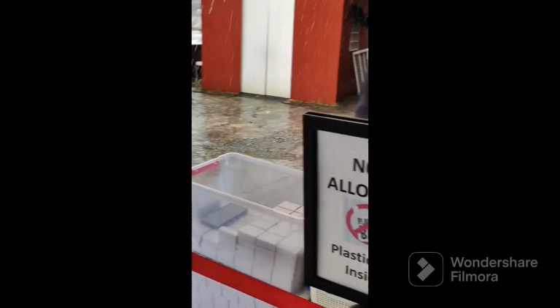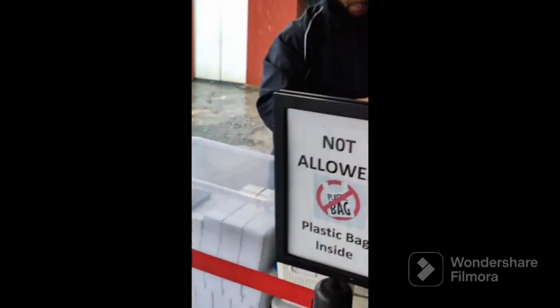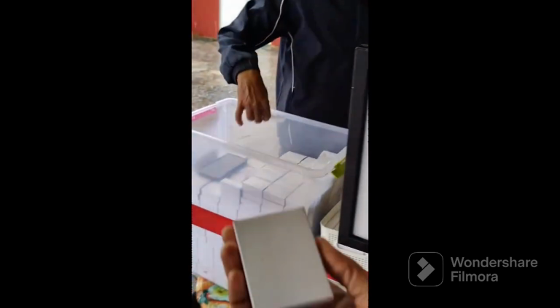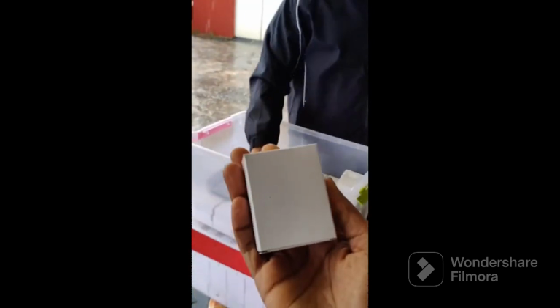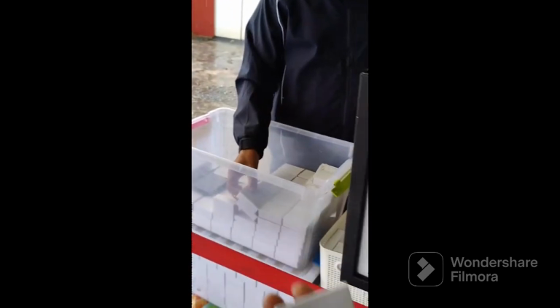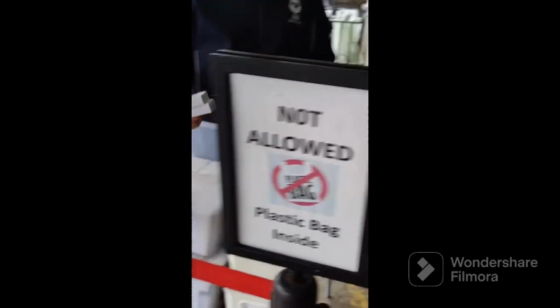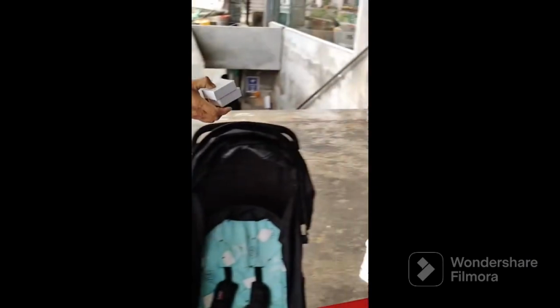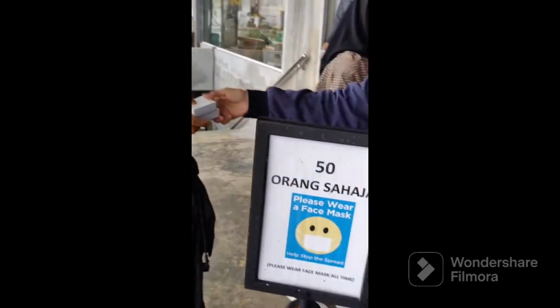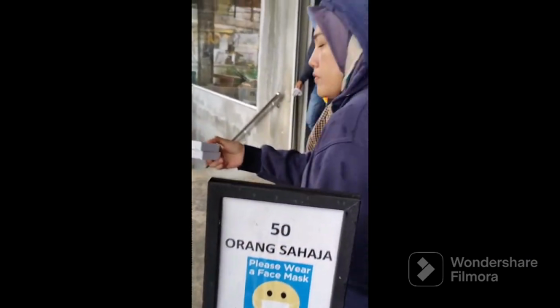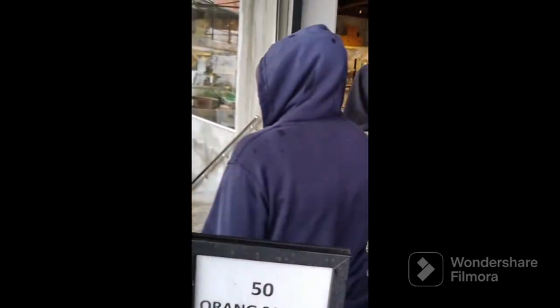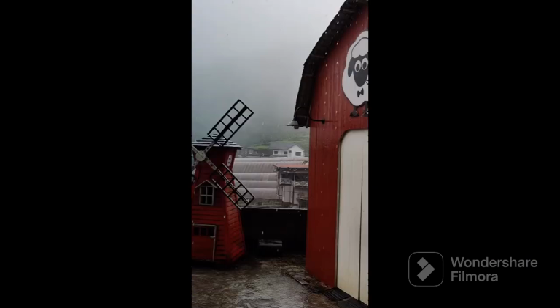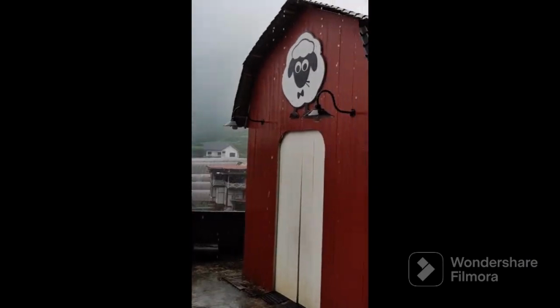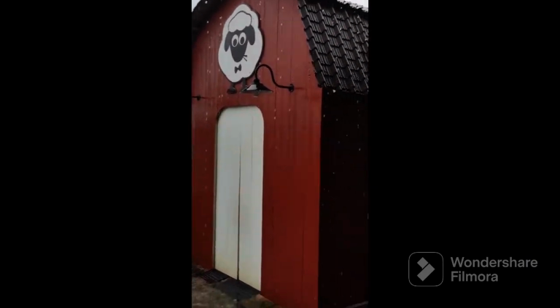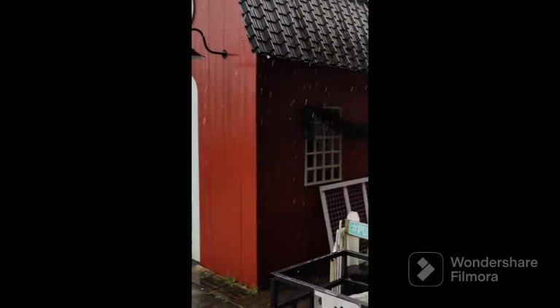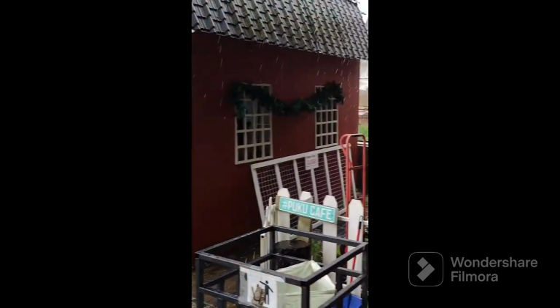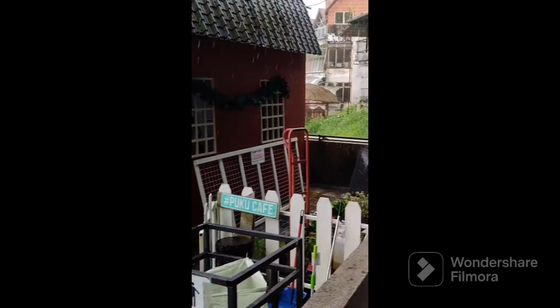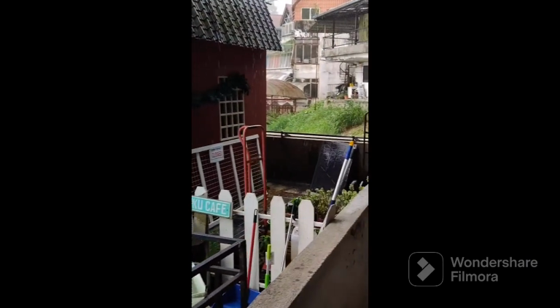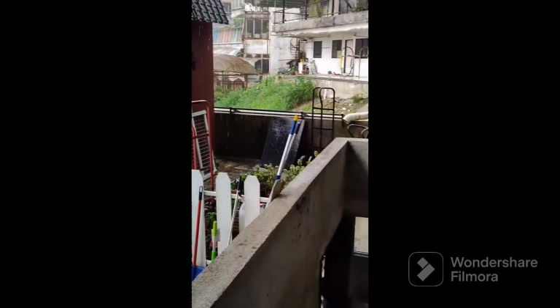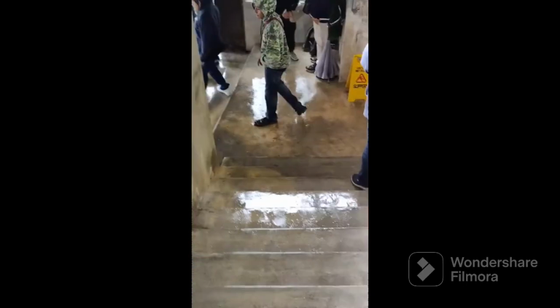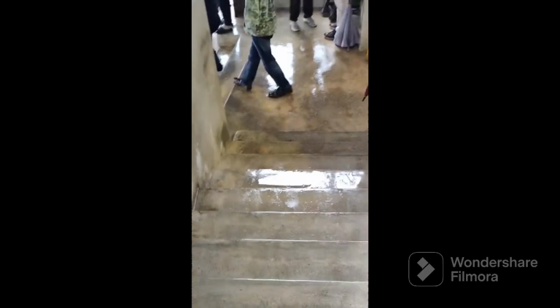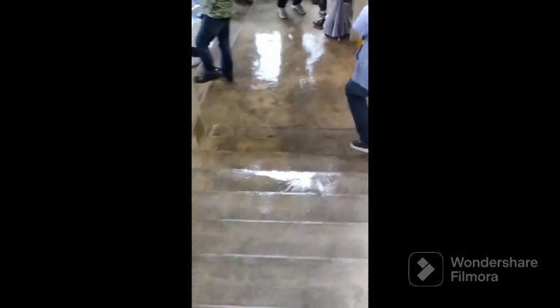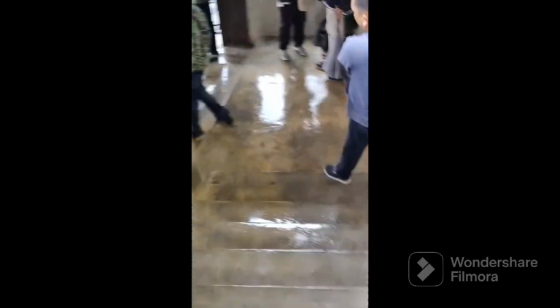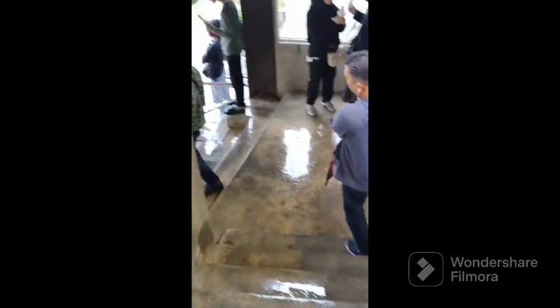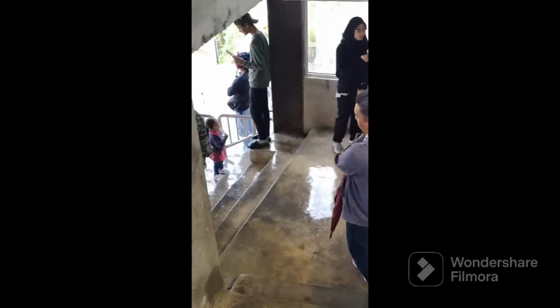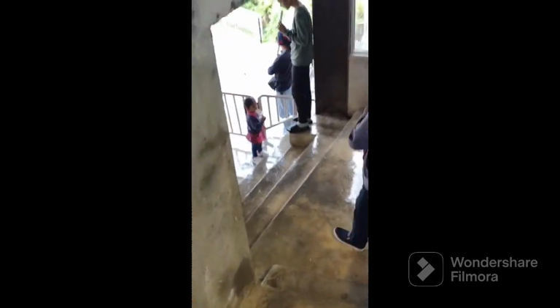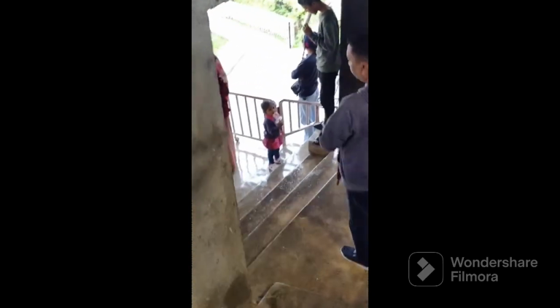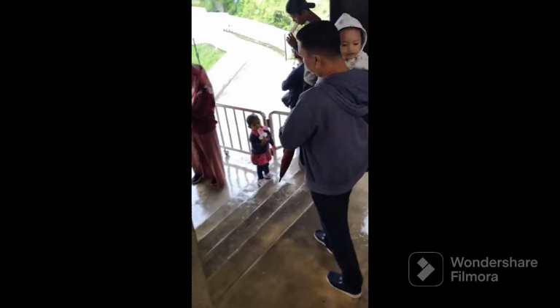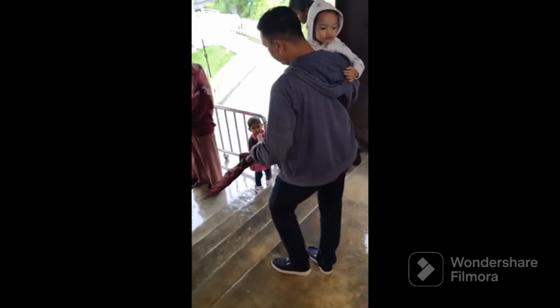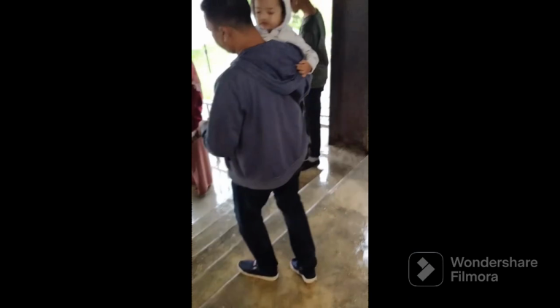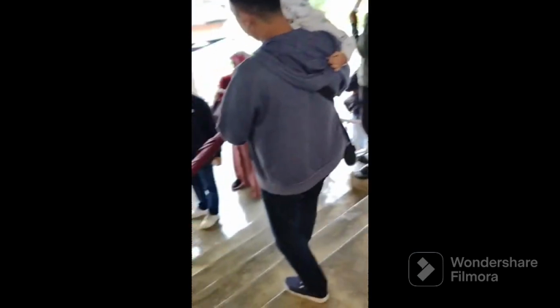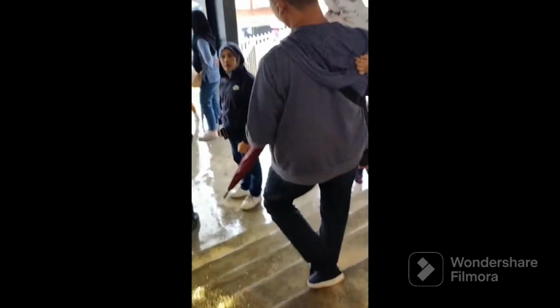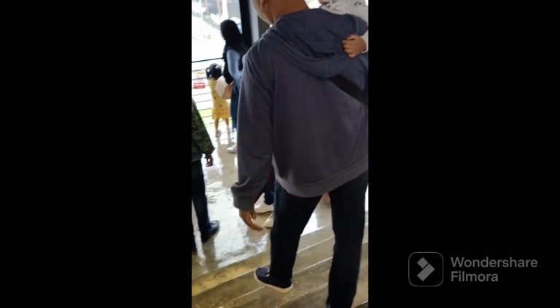At the entrance, they gave us this box to feed the sheep, which is free of cost. It was raining continuously at the time we visited, but the best thing is they have the top covered.